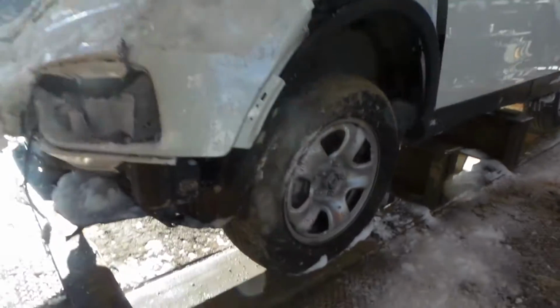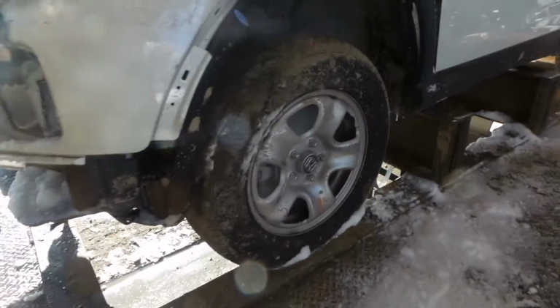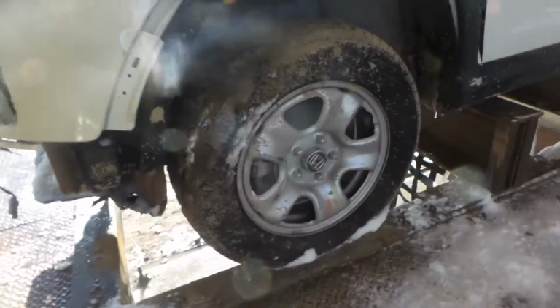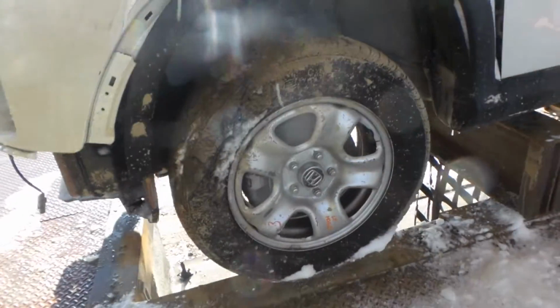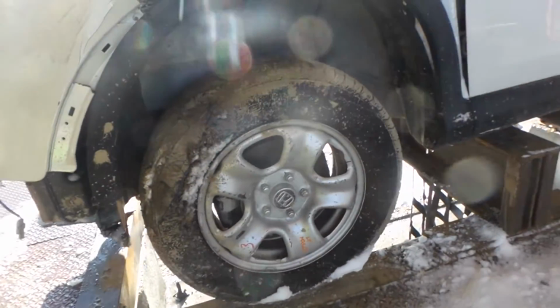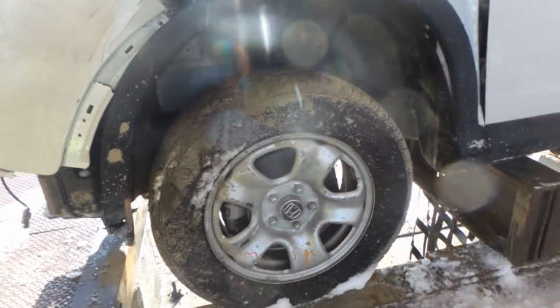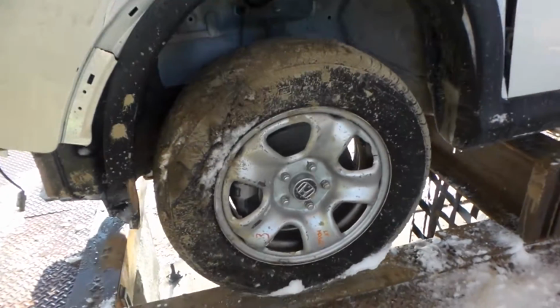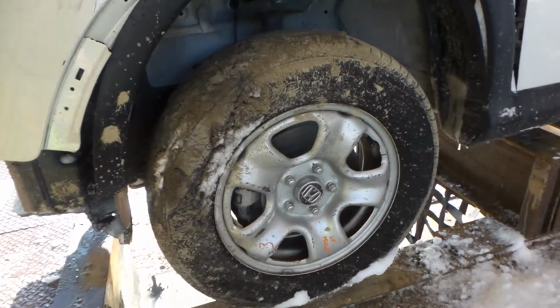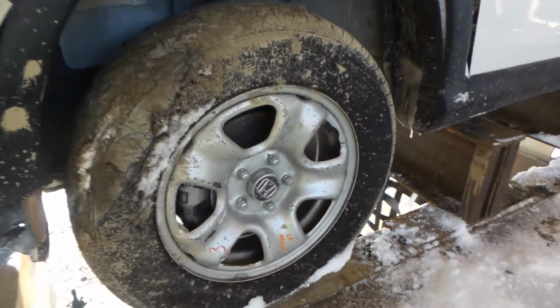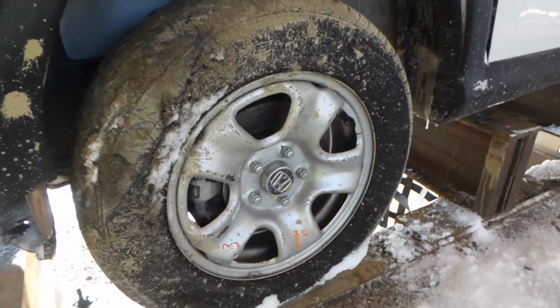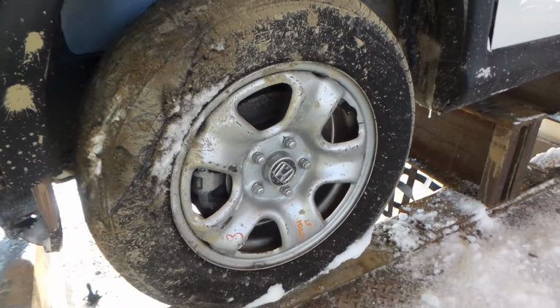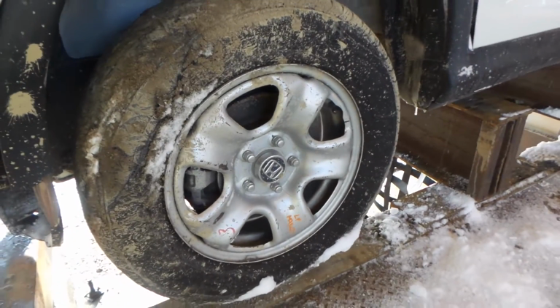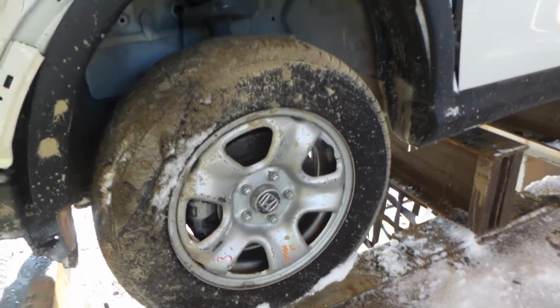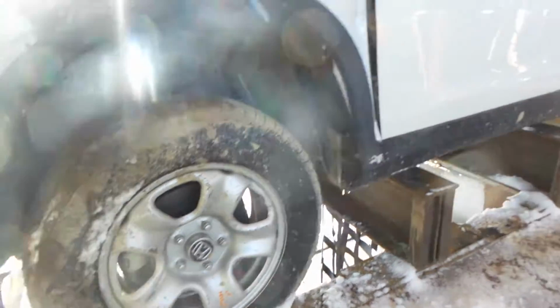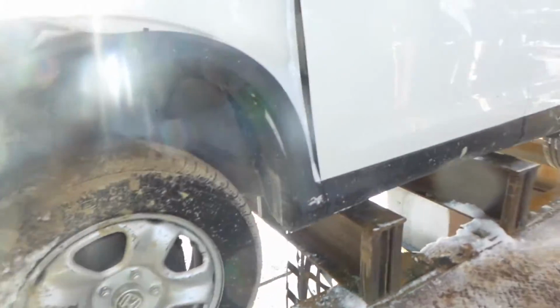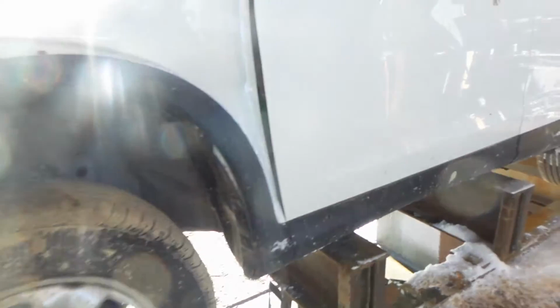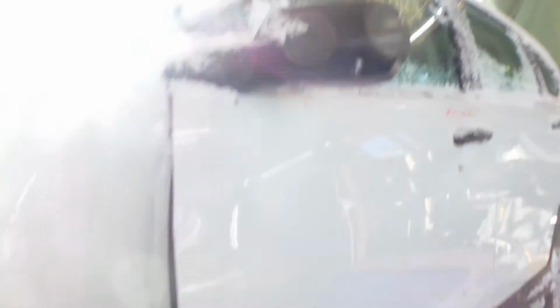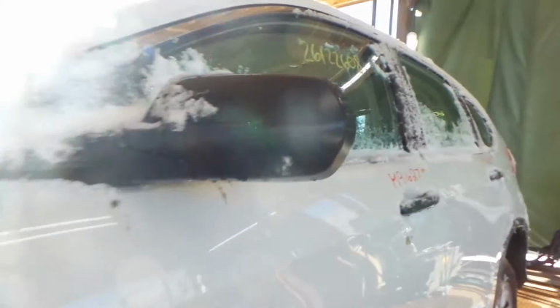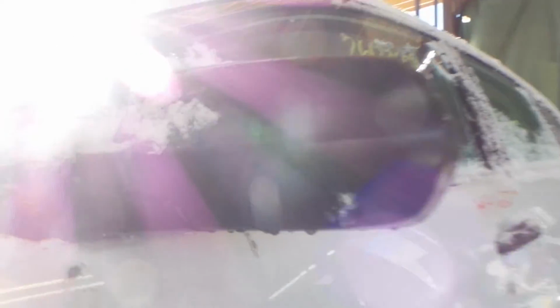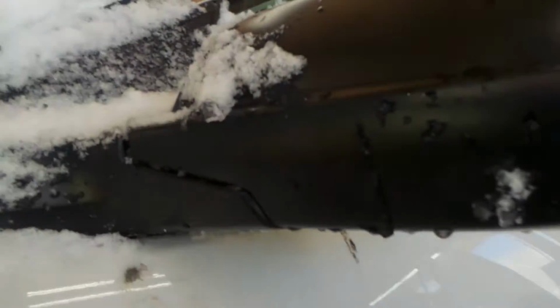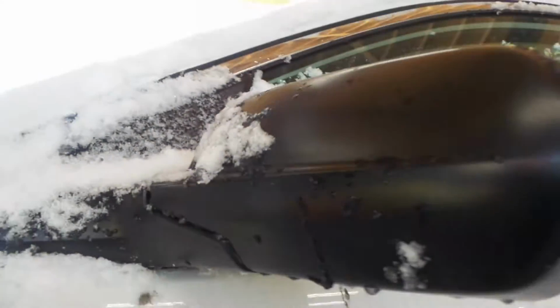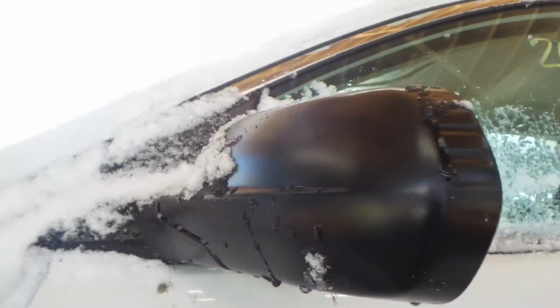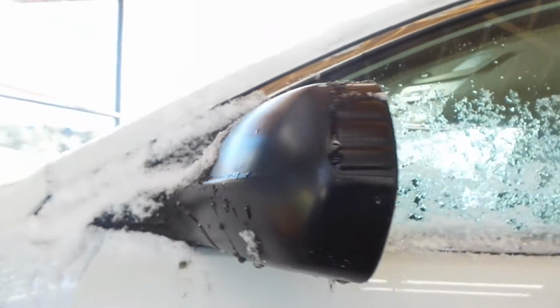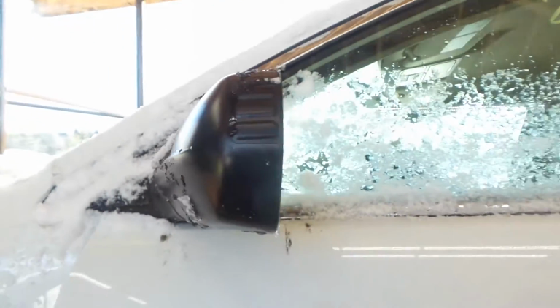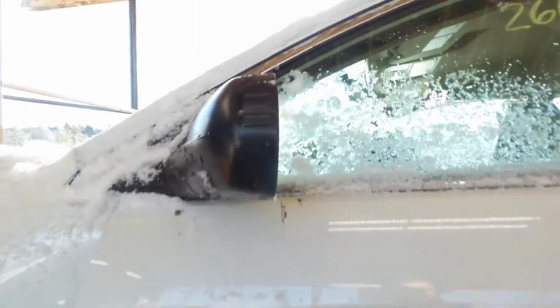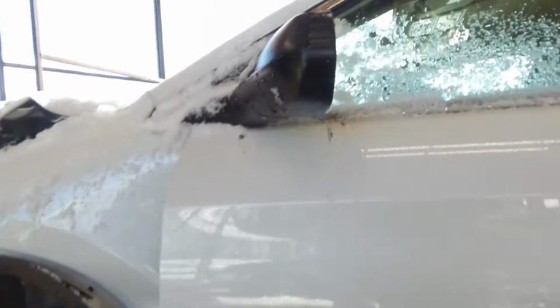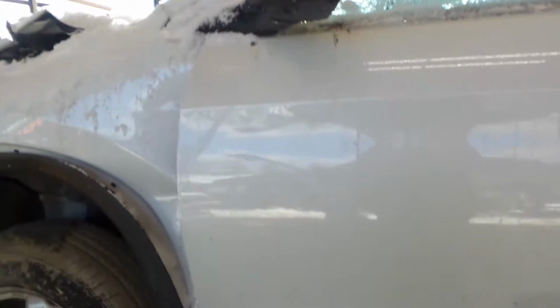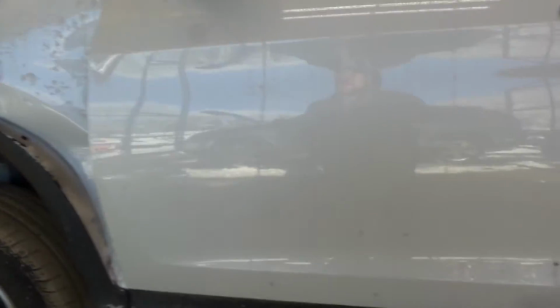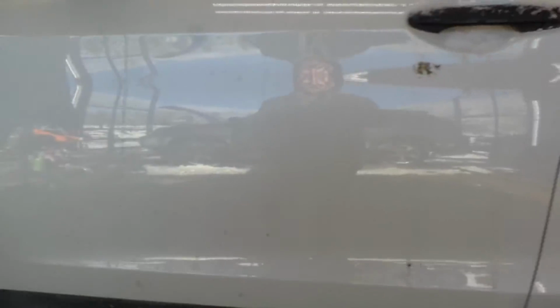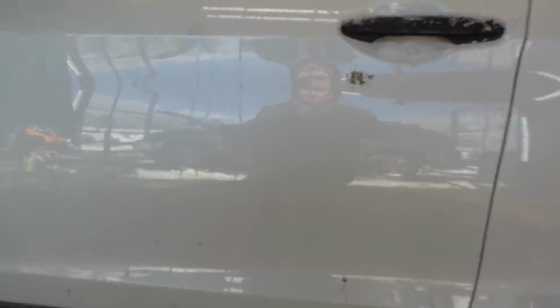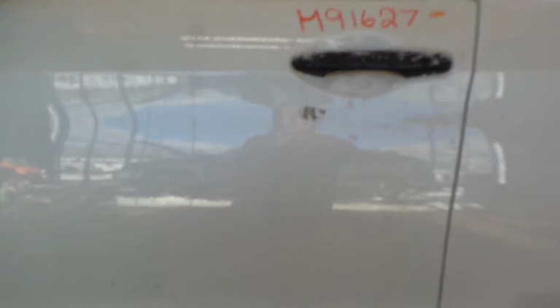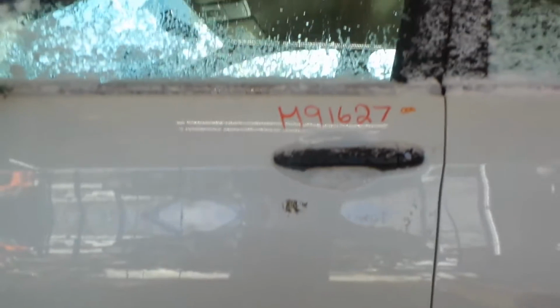Got a good left knee here, complete with control arm, spindle, and strut. Got 16-inch factory steelies on here. Got a good left door mirror on here, black molded-in color. No damage listed on the left front door.